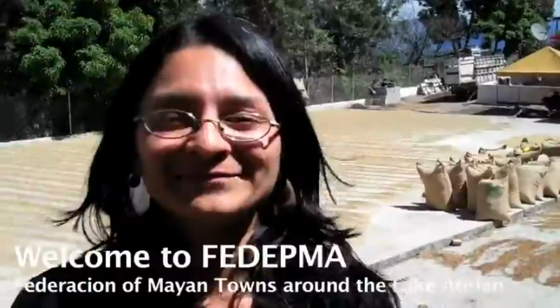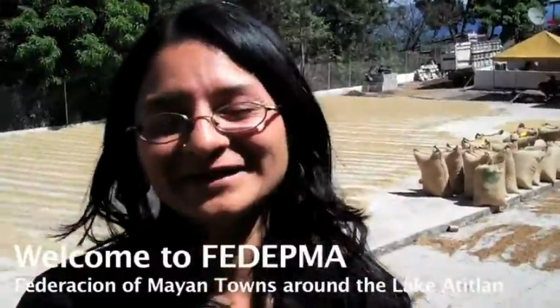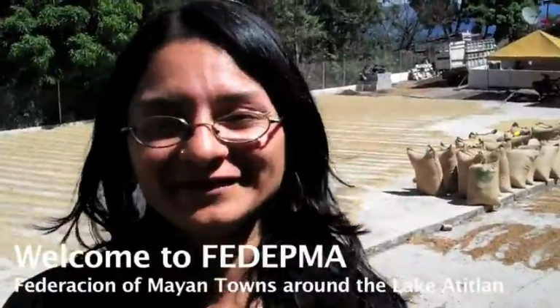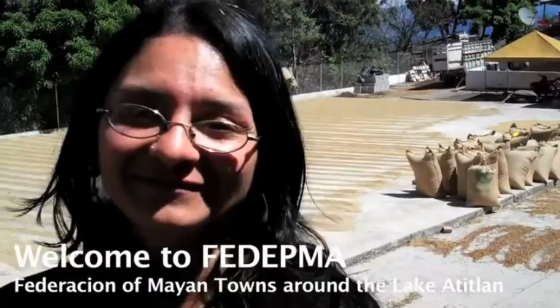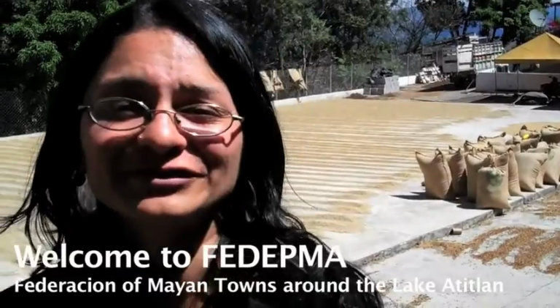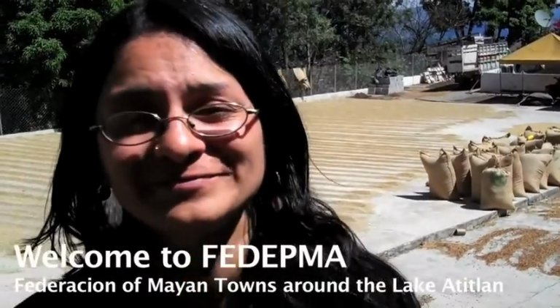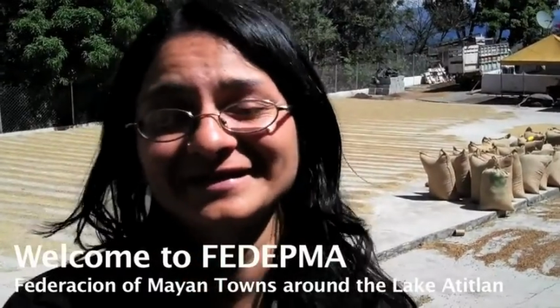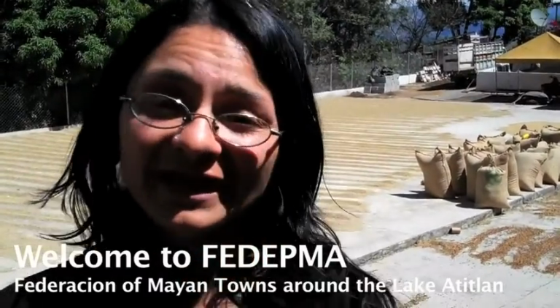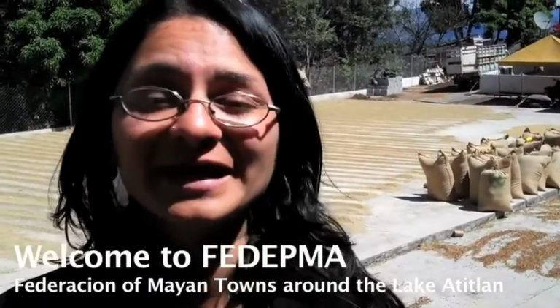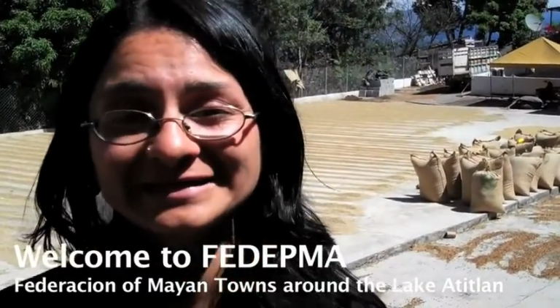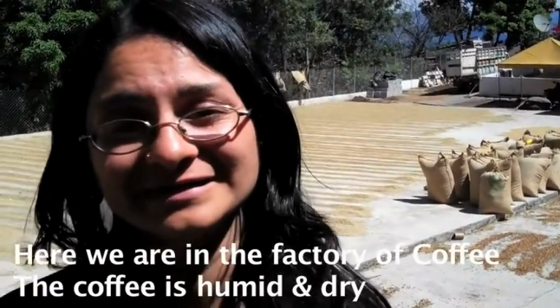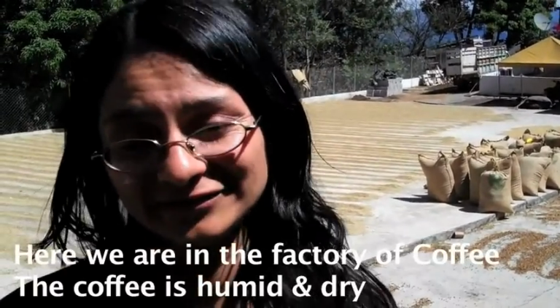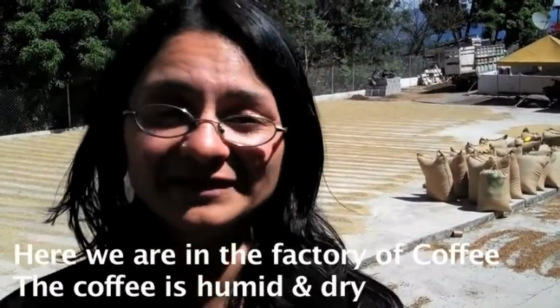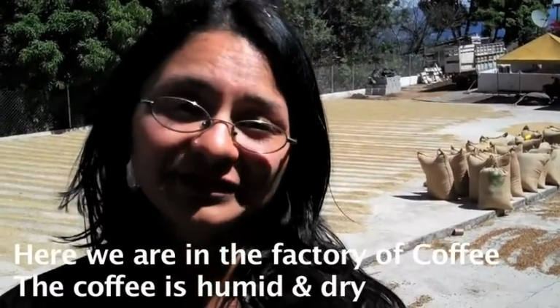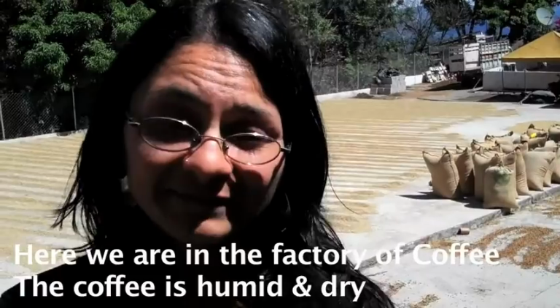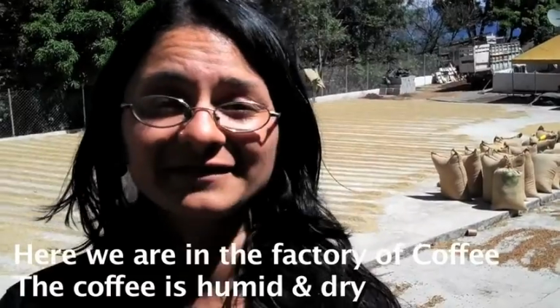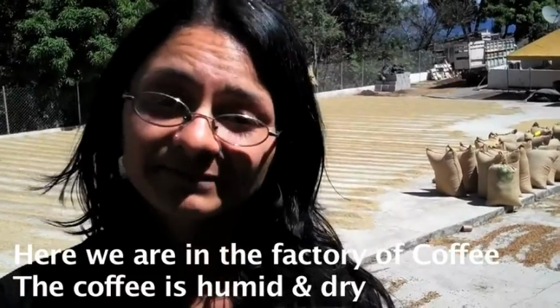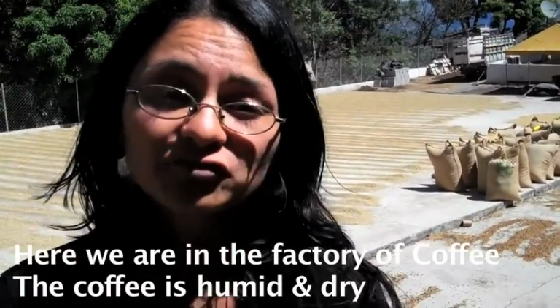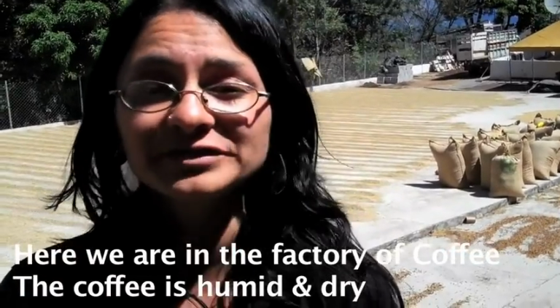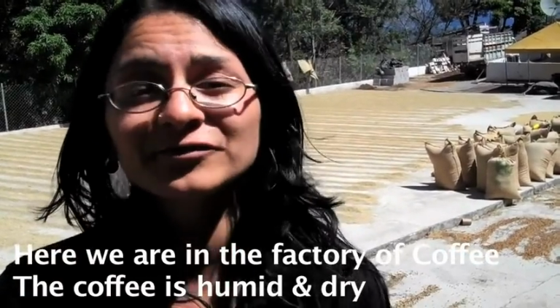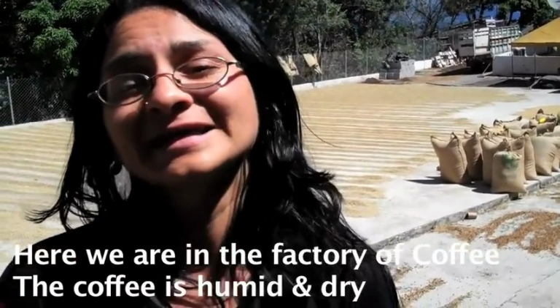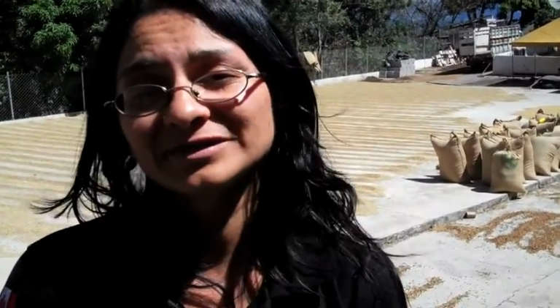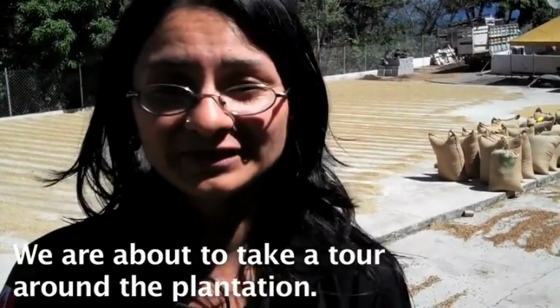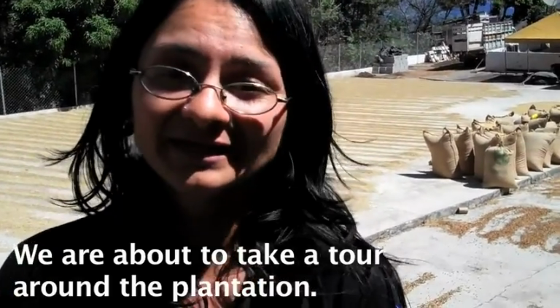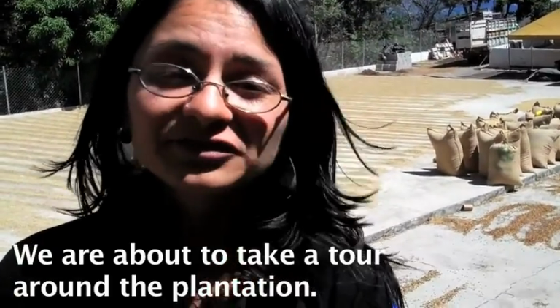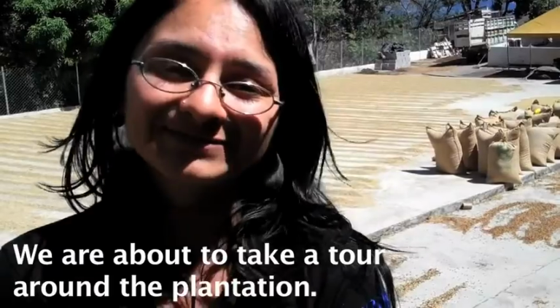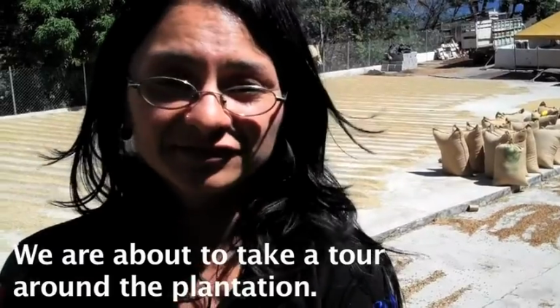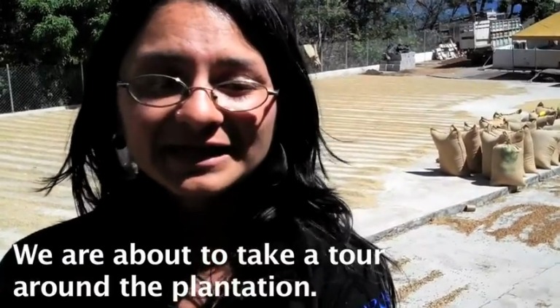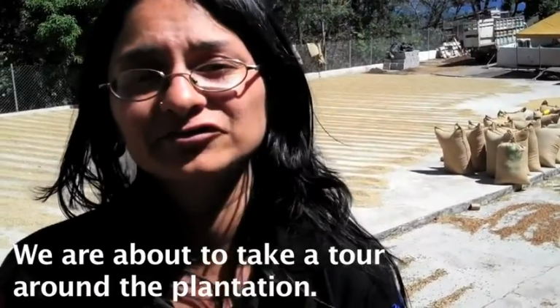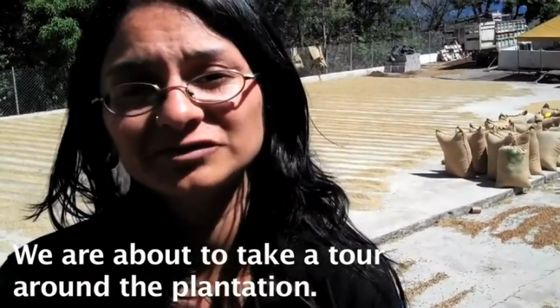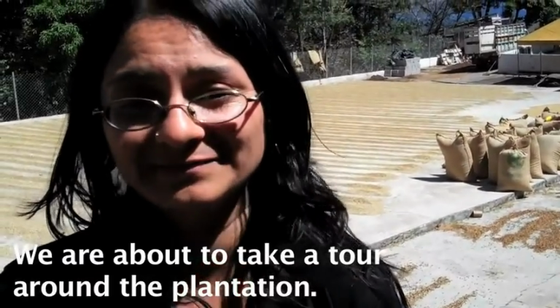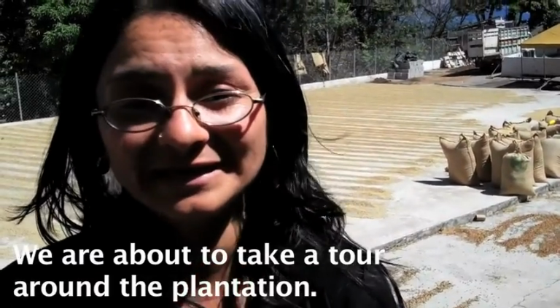Welcome to Fedema, the Federación de Pueblos Mayas alrededor del lago. Here we are in the Beneficio de Café — it's a process of humid and dry. We are about to start the journey from the plantations all the way through cleaning the café.